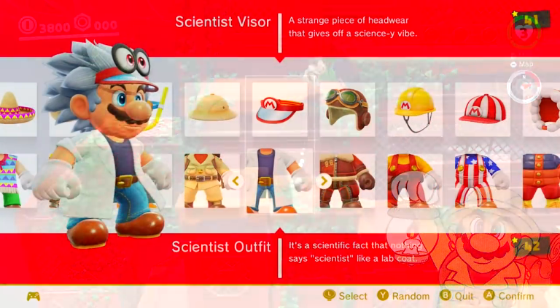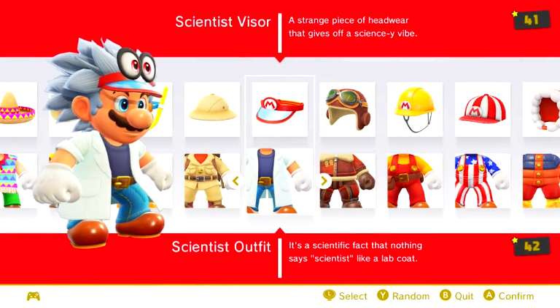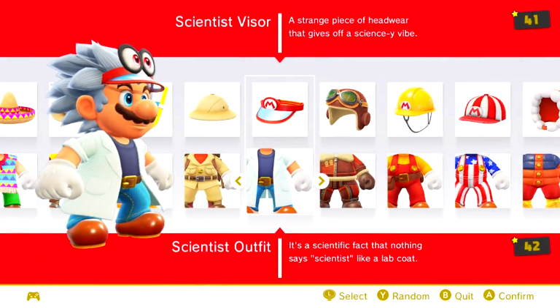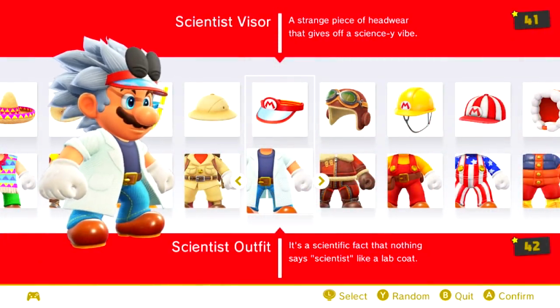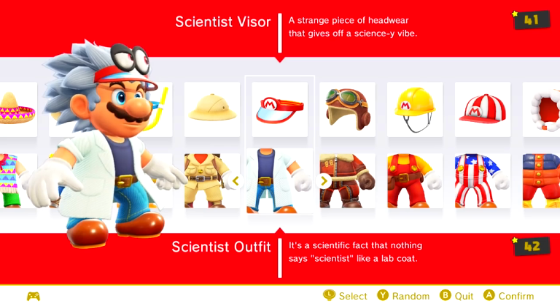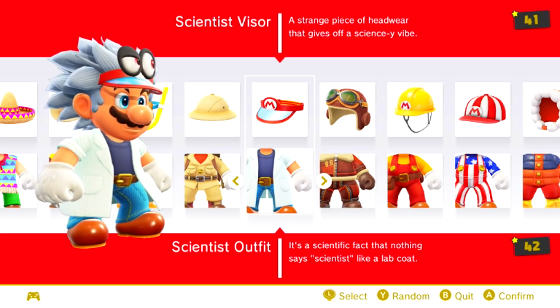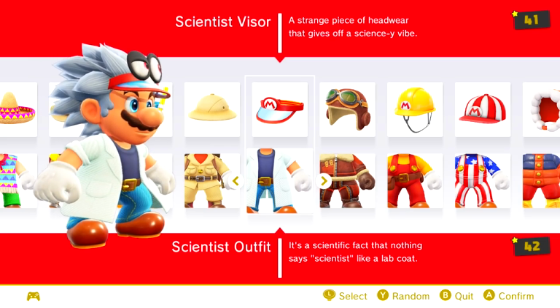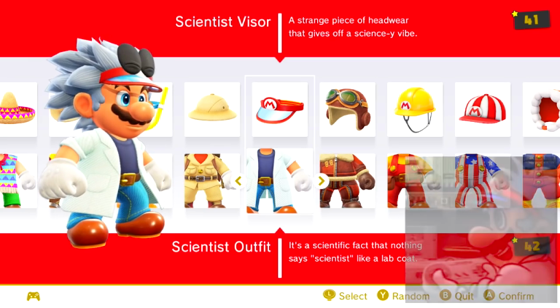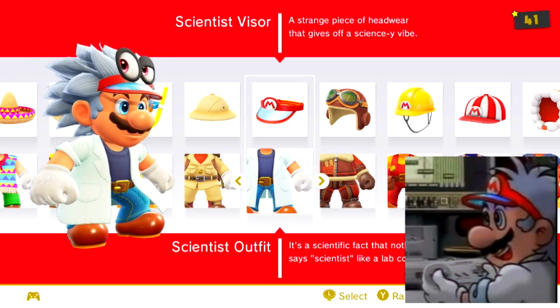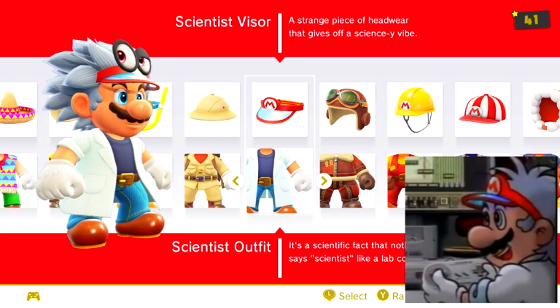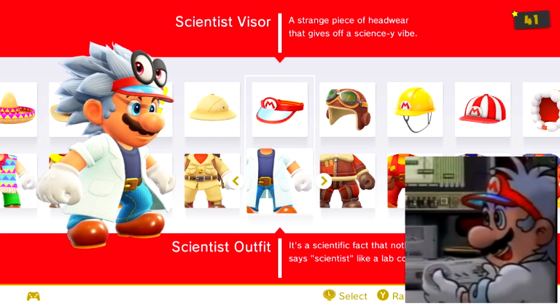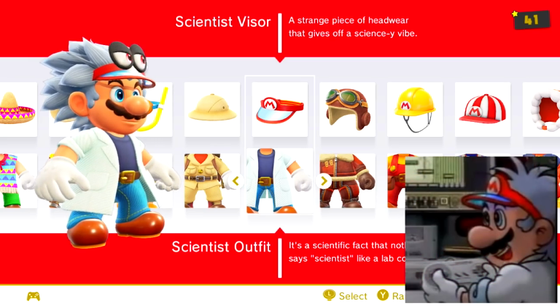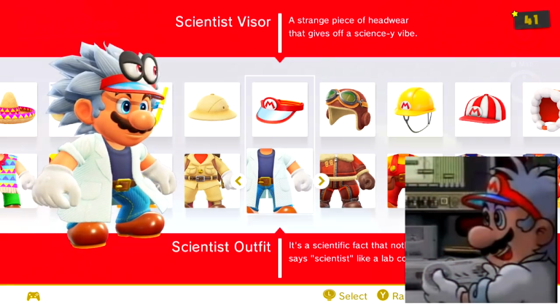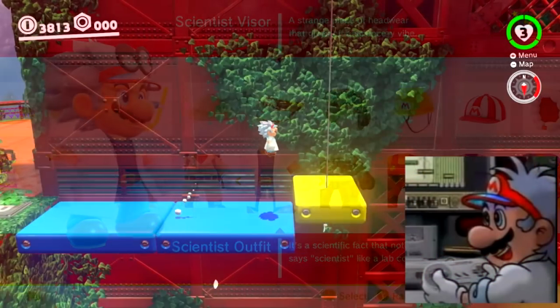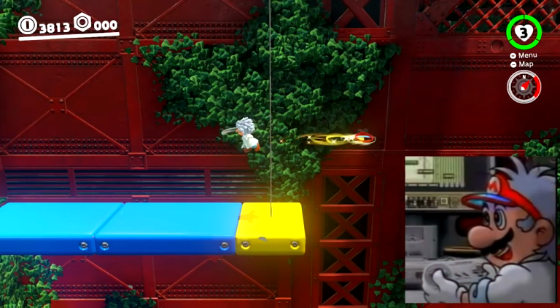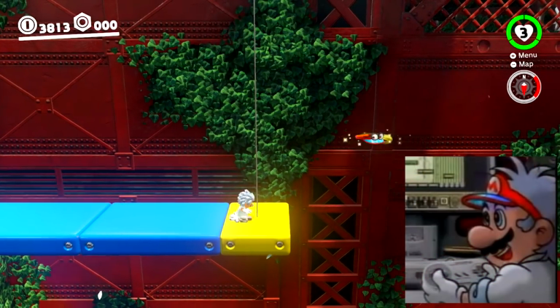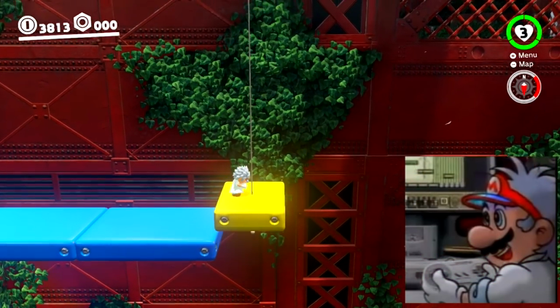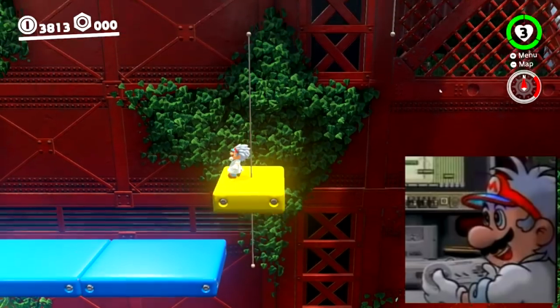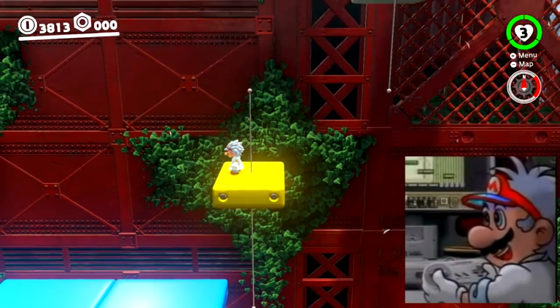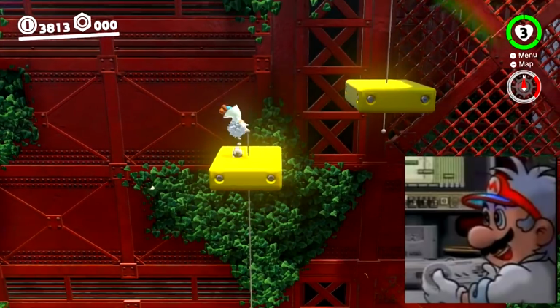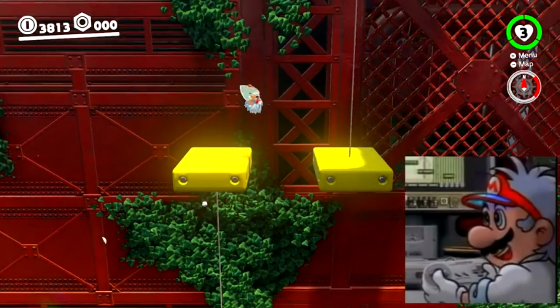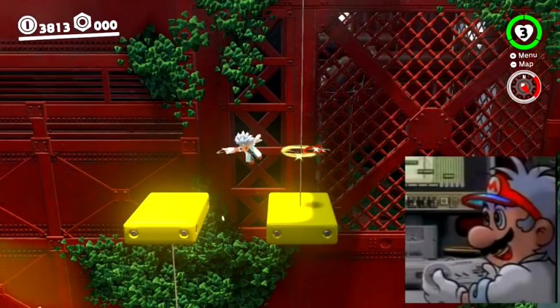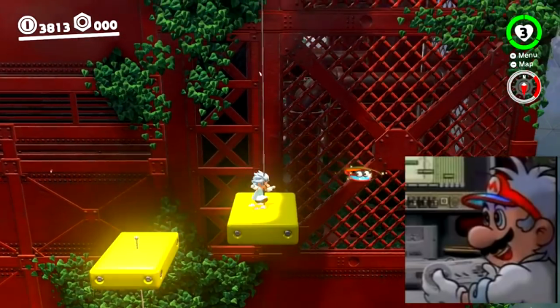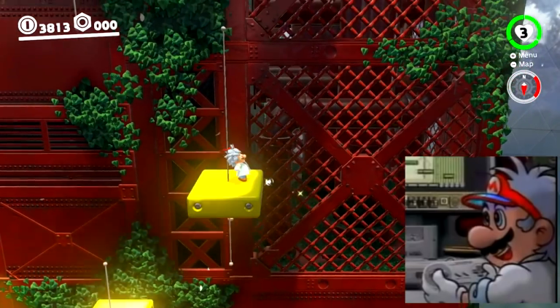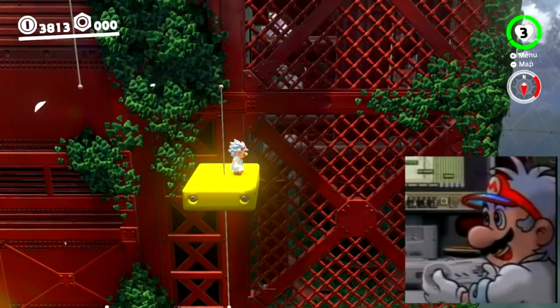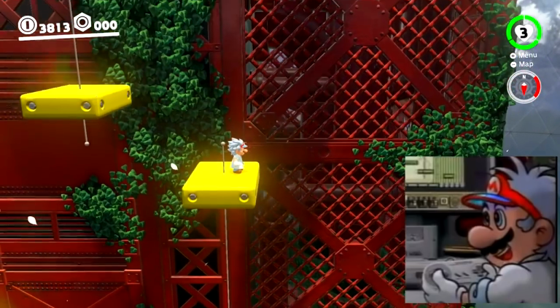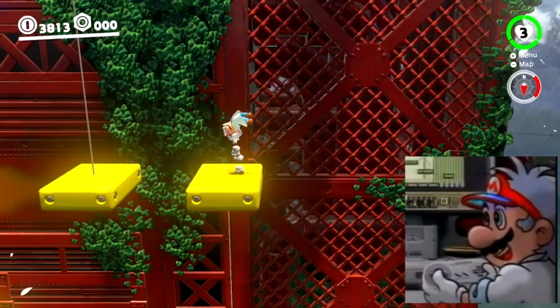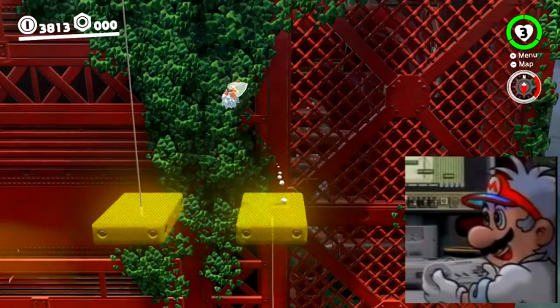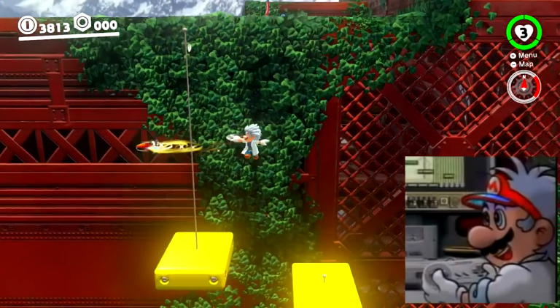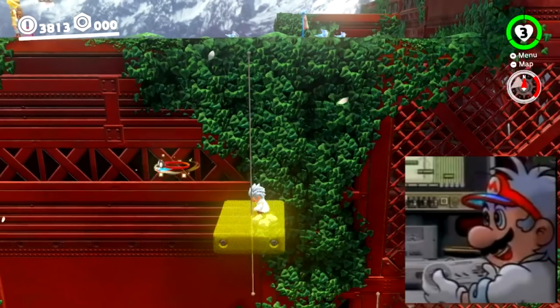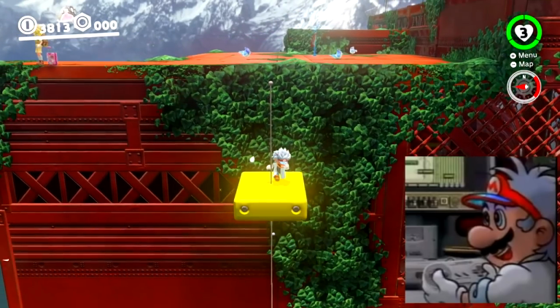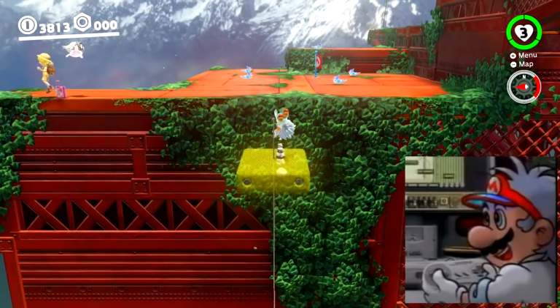Mario appears as a scientist alongside Donkey Kong in a Japanese commercial for the Super Game Boy — the peripheral that lets you play your Game Boy games on a TV through your Super Nintendo. This outfit comes from that commercial.